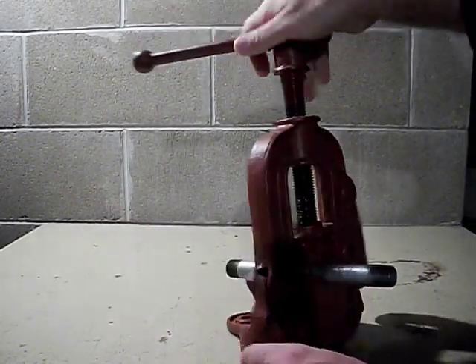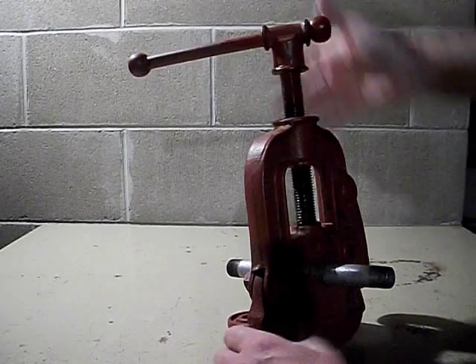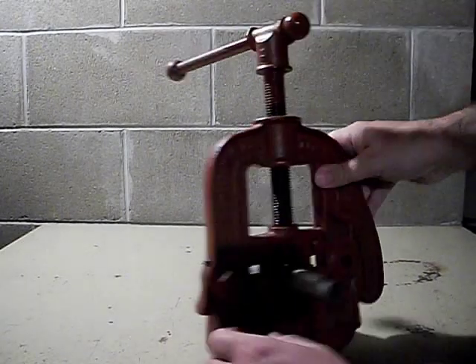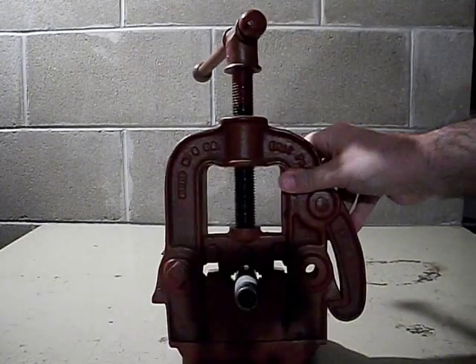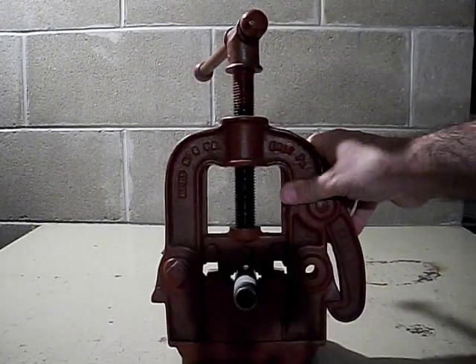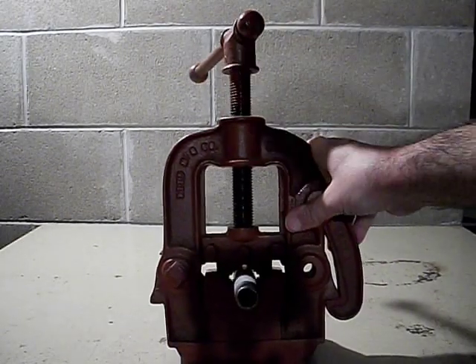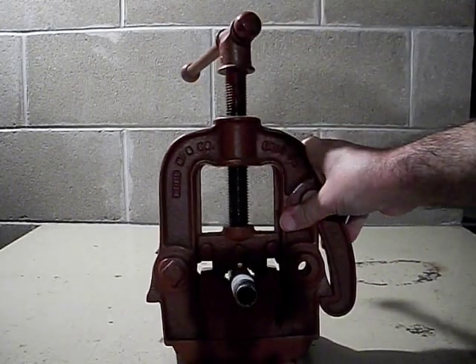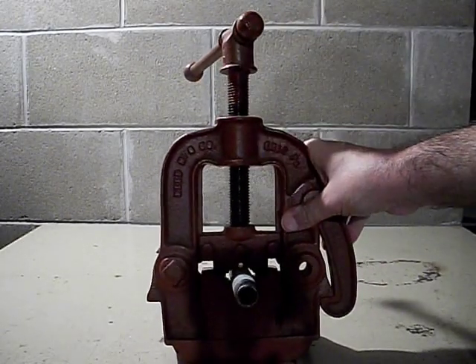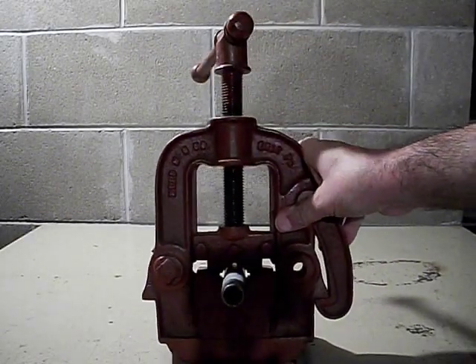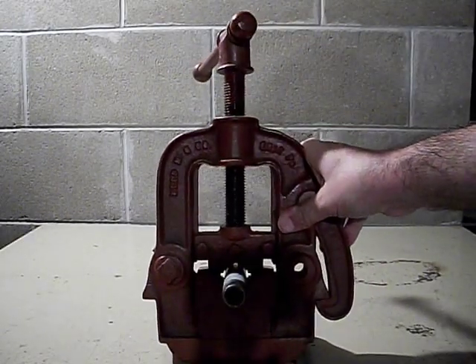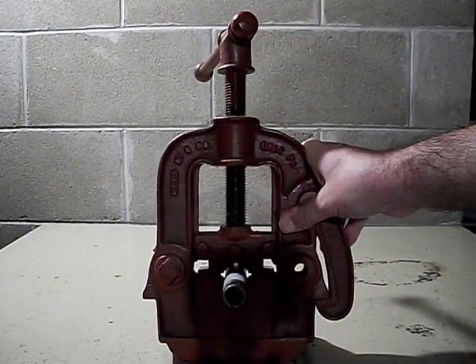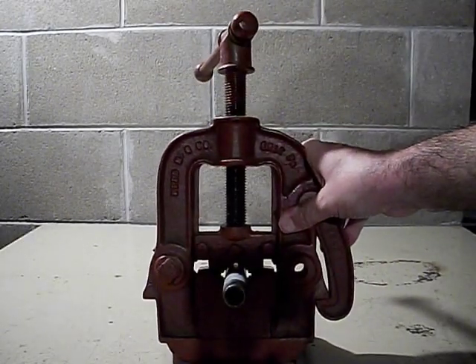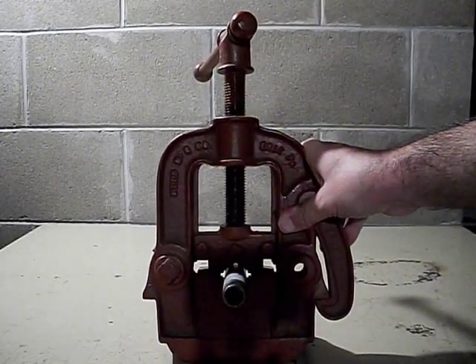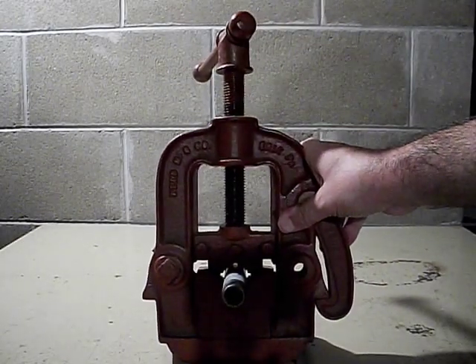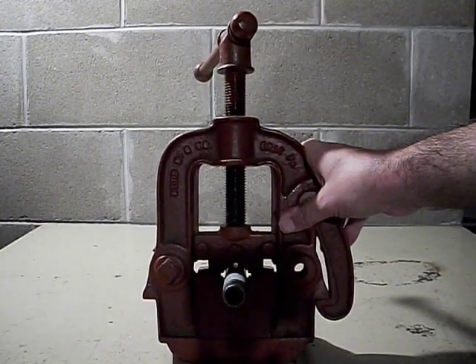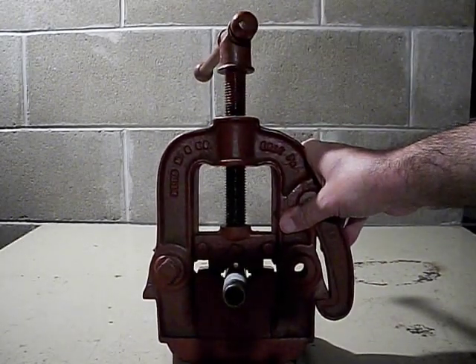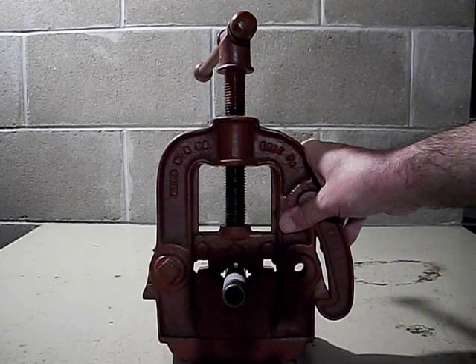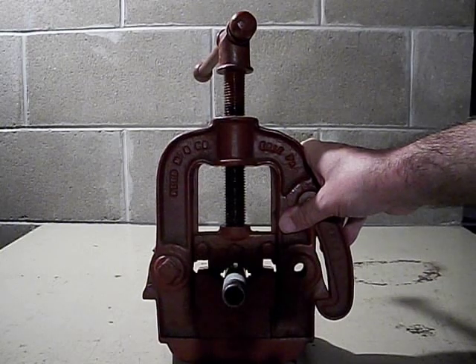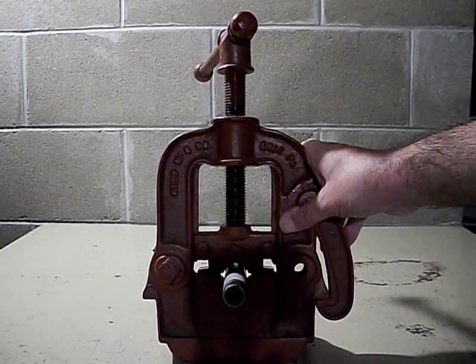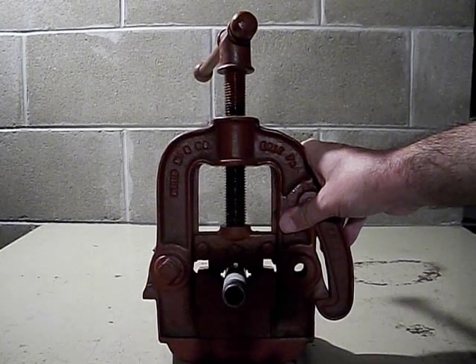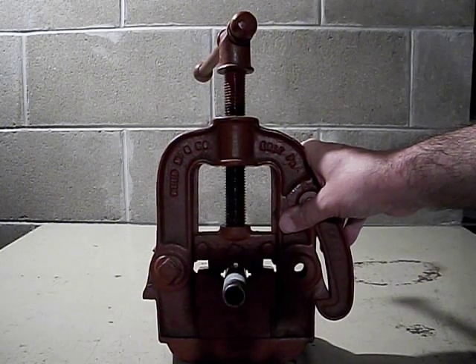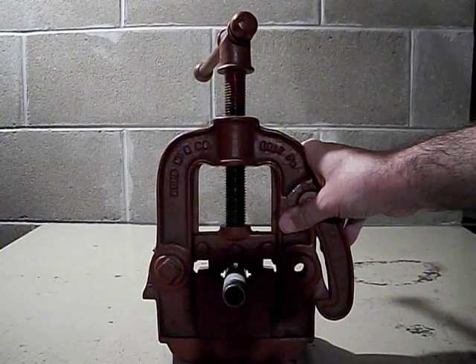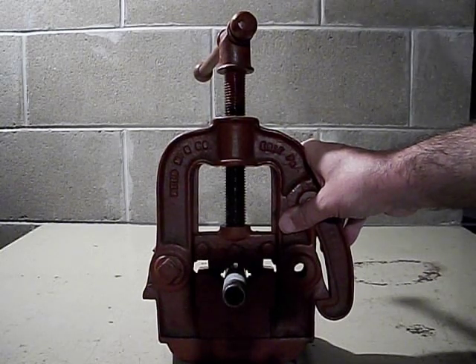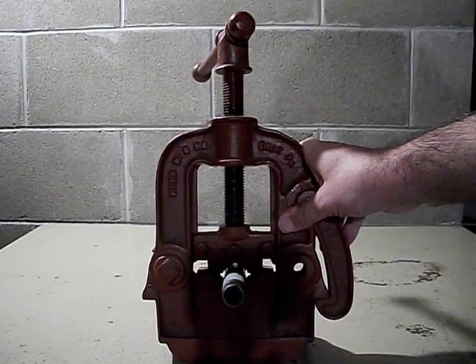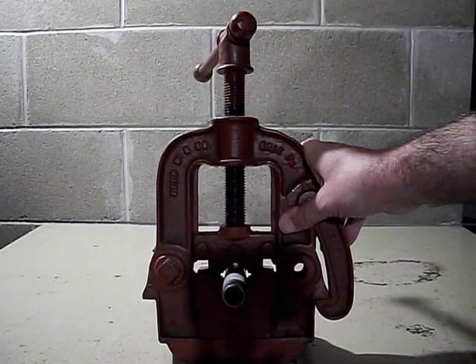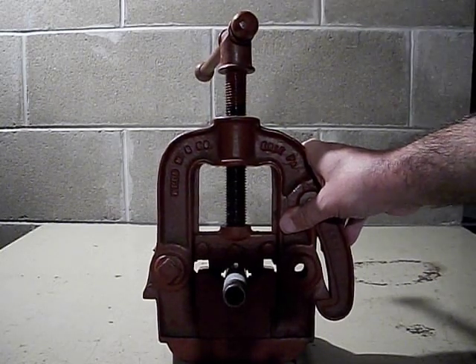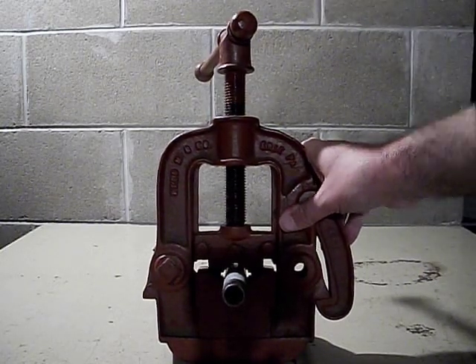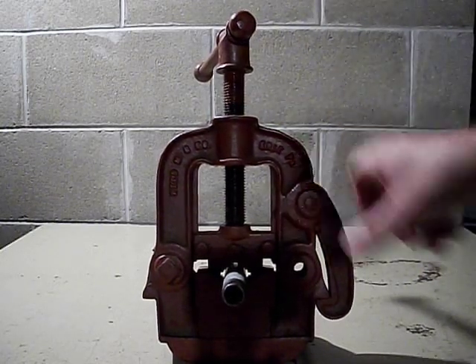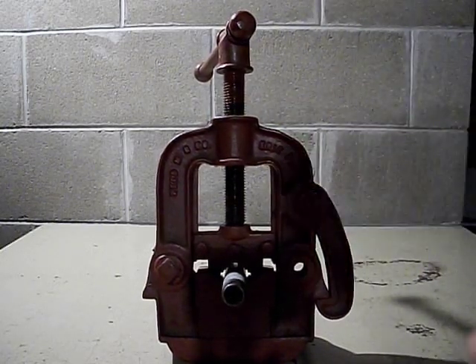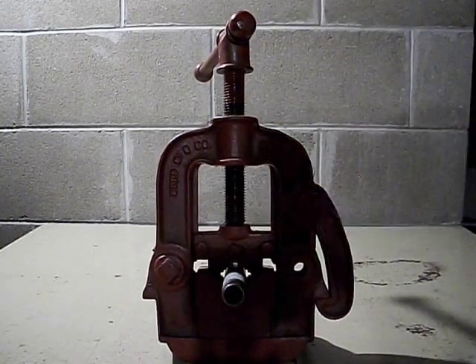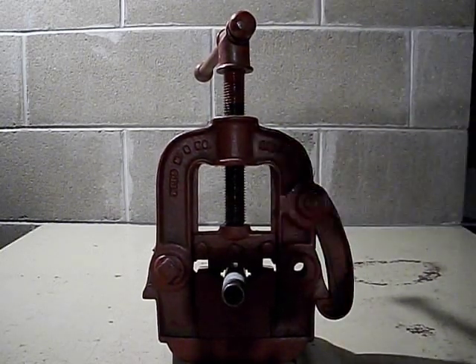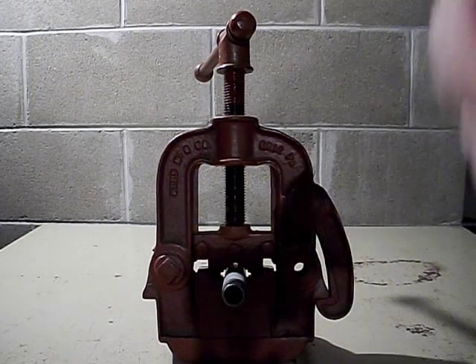I'm not sure when this model was made, but if anyone has any idea as to the time period, please let me know in the comments. Thank you.